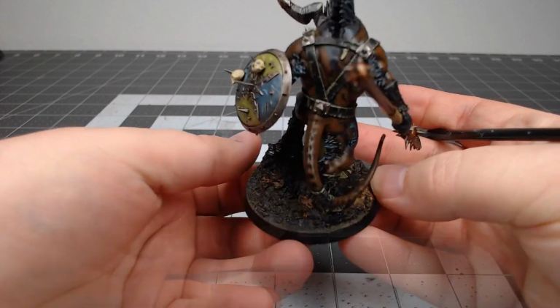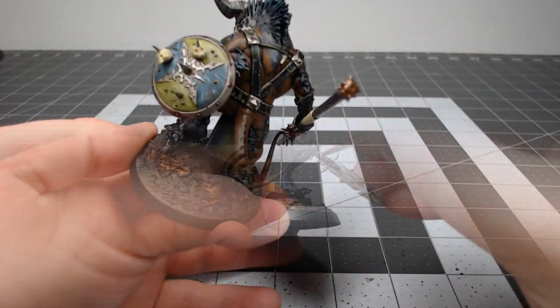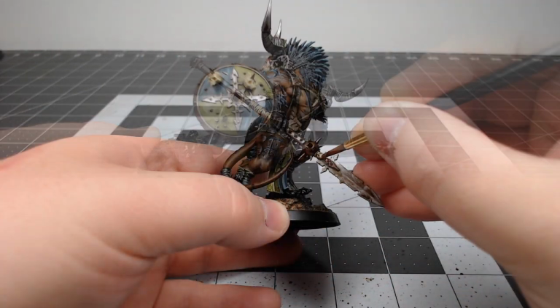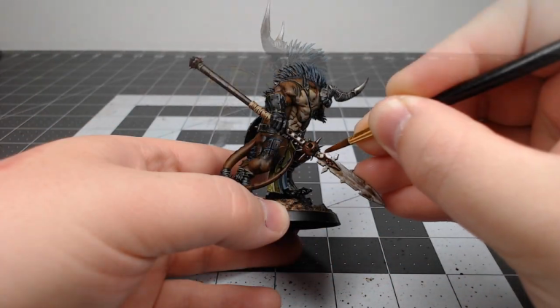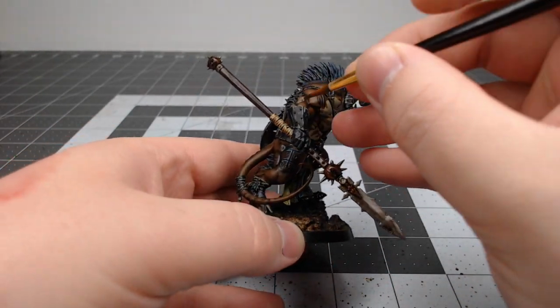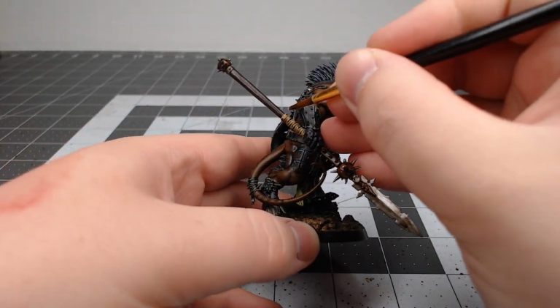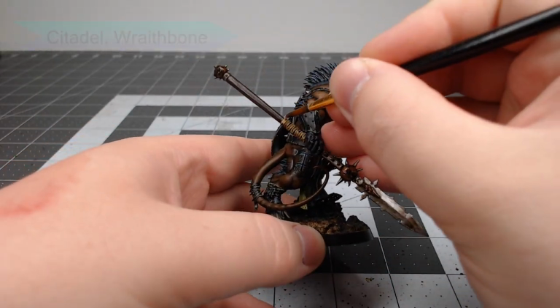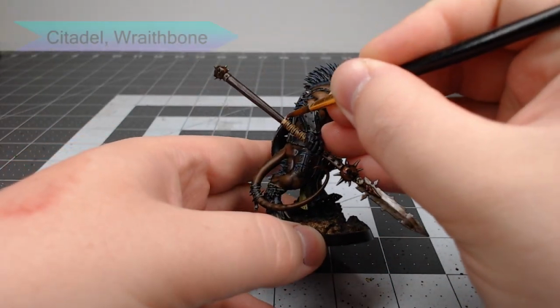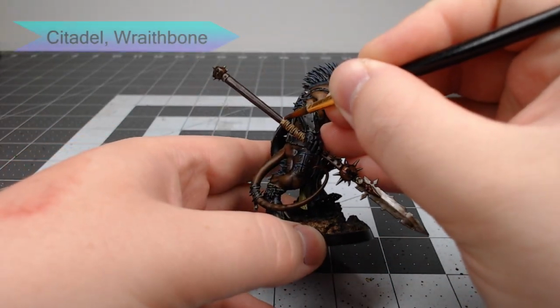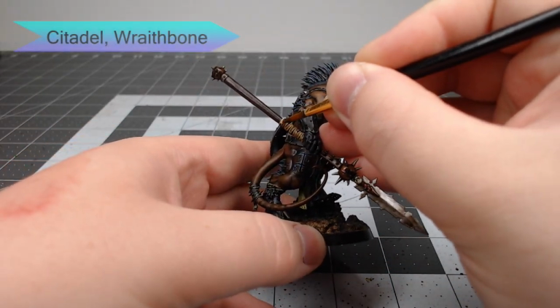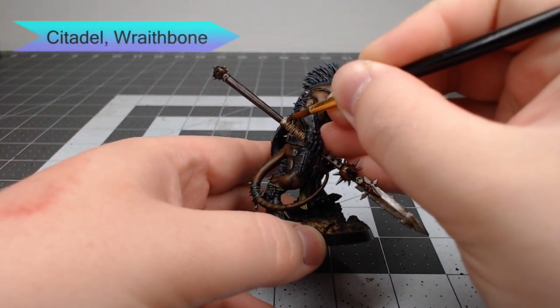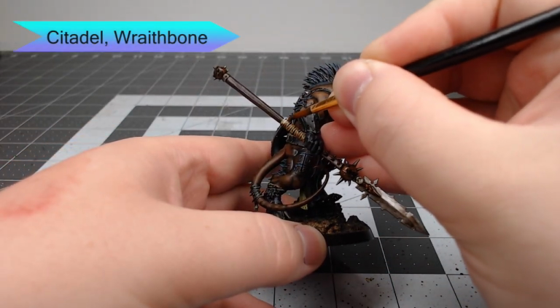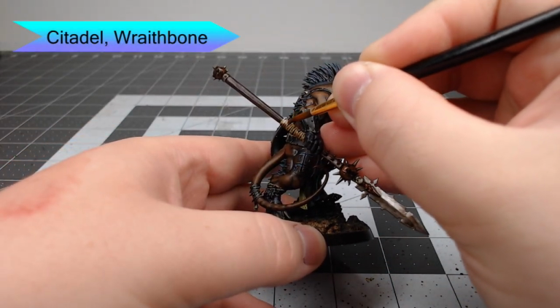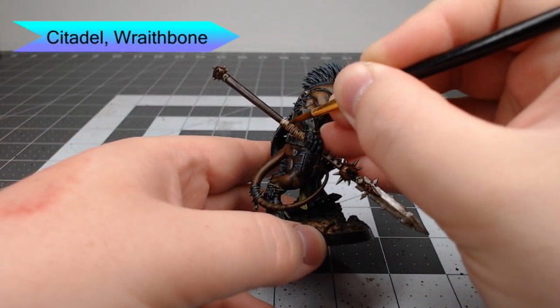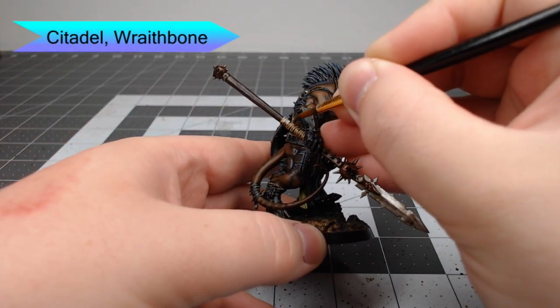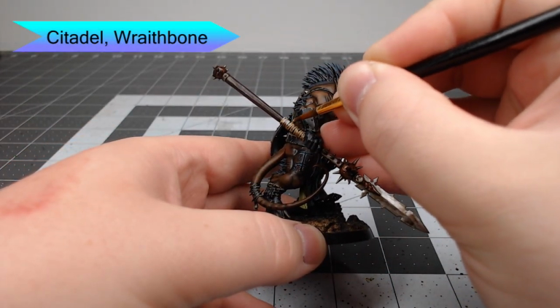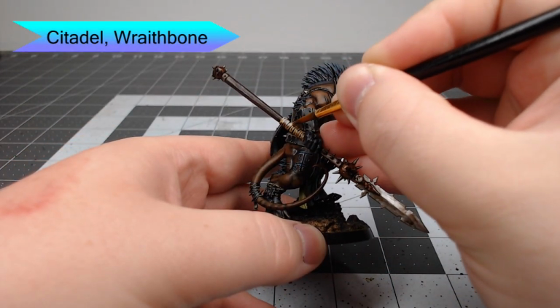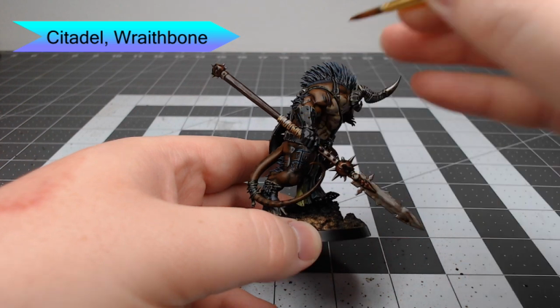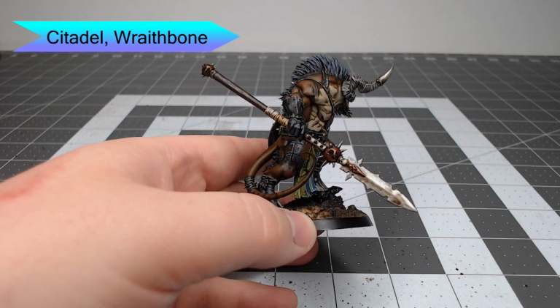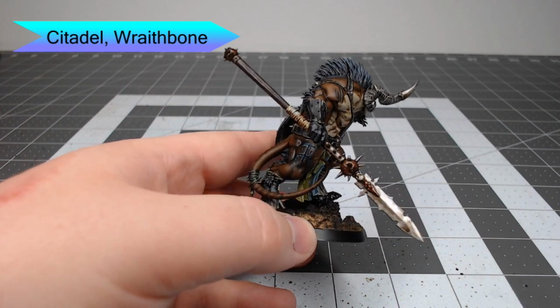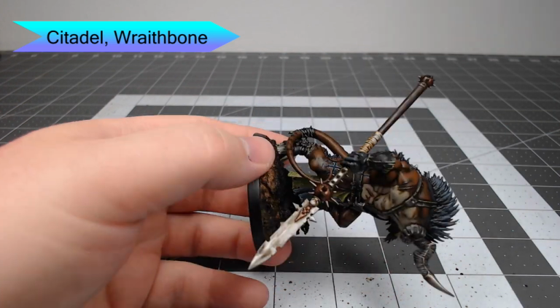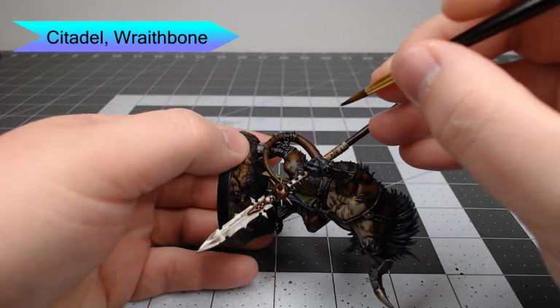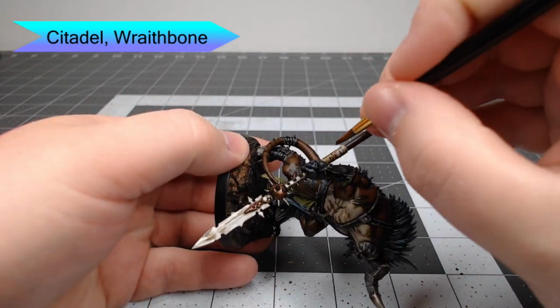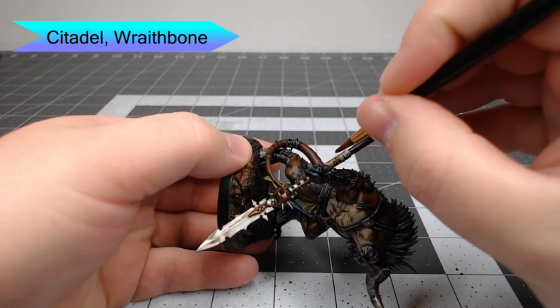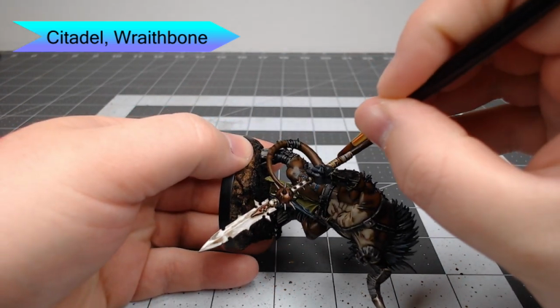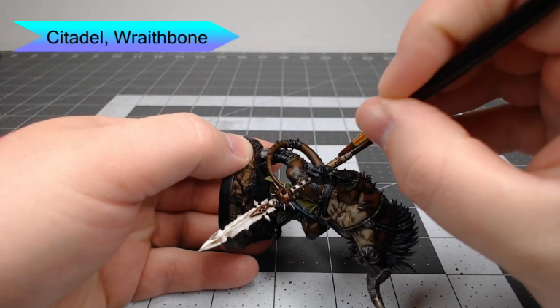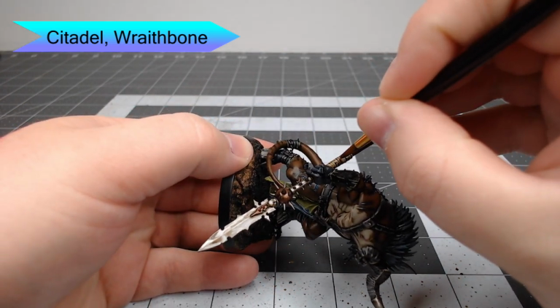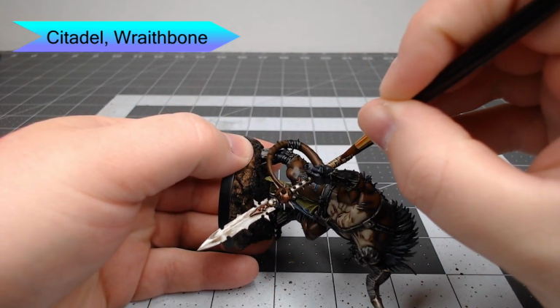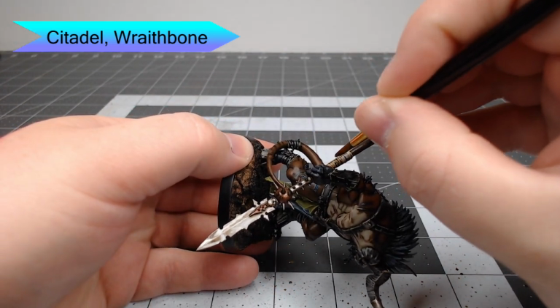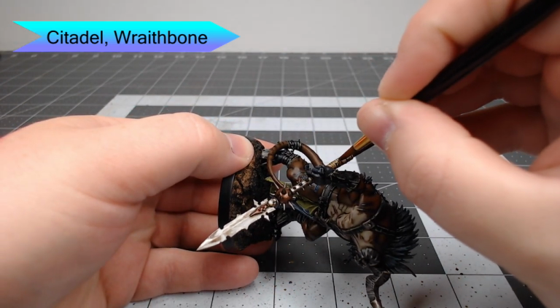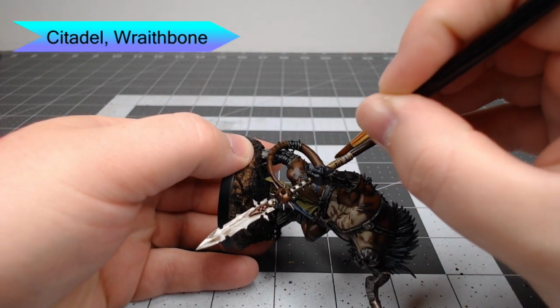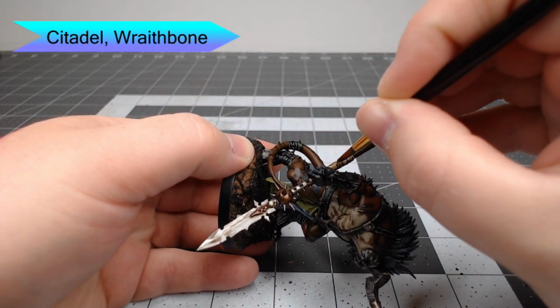Once that shade is dried, we're going to take Wraithbone and use this to edge highlight the handle wrap on the spear as well as all of the raised ridges on the skulls and teeth that are on the model.